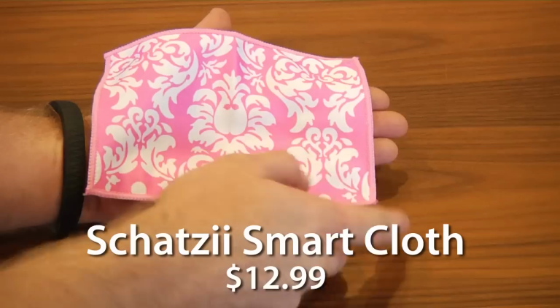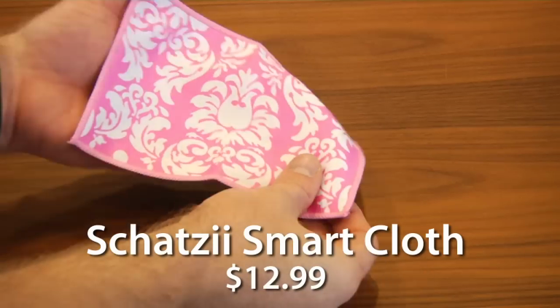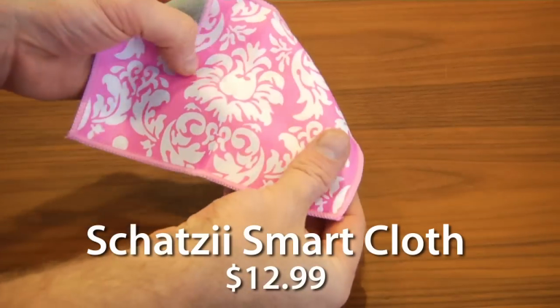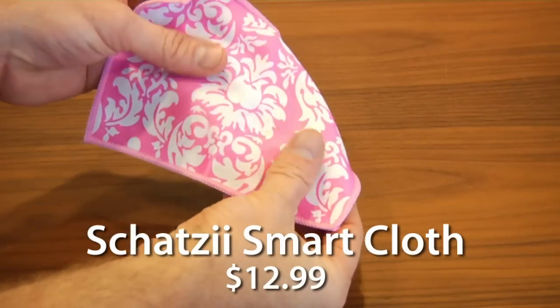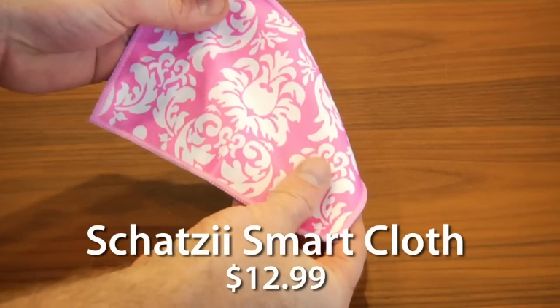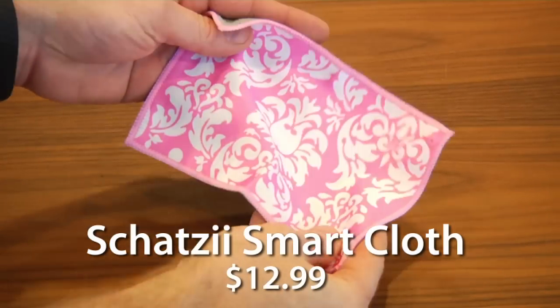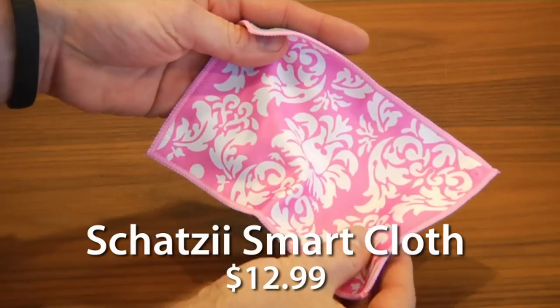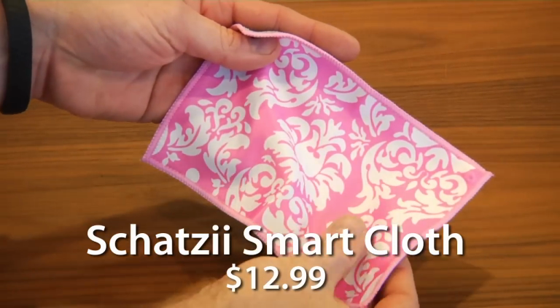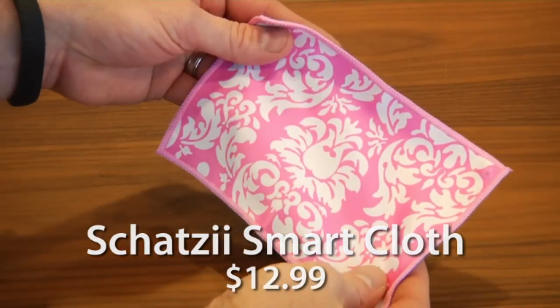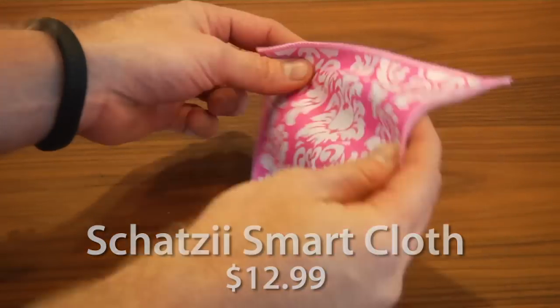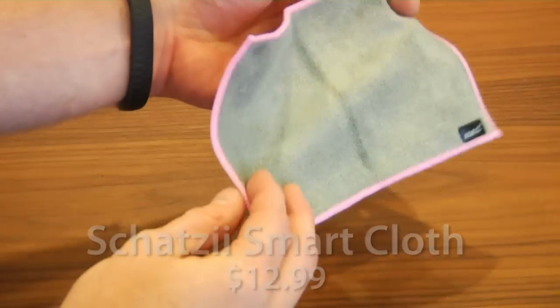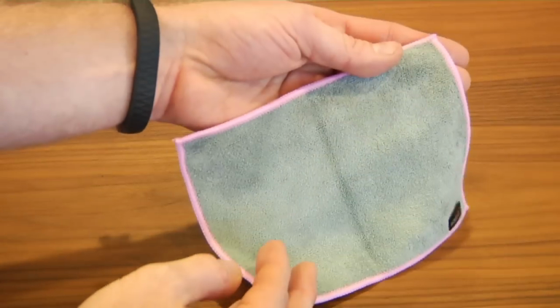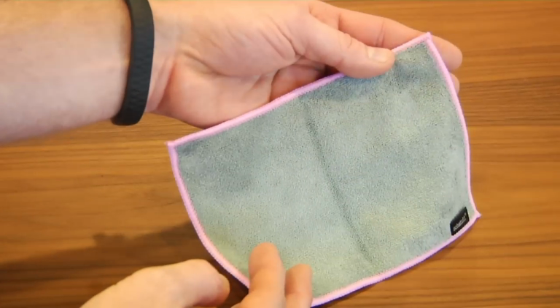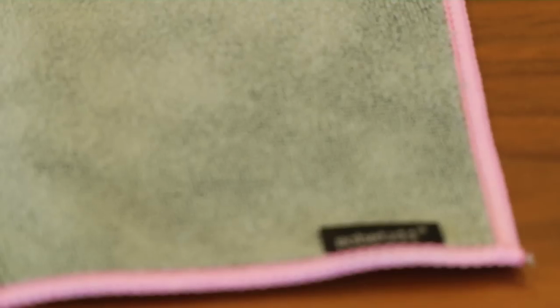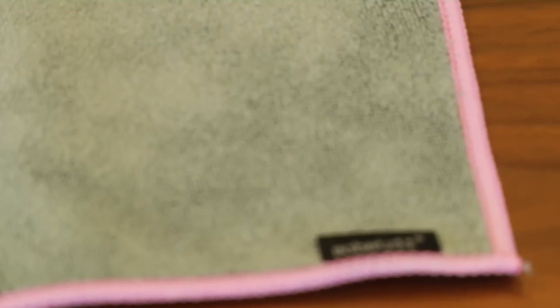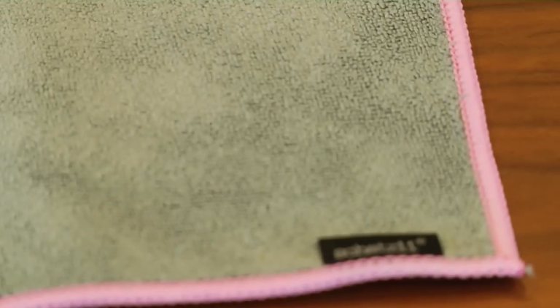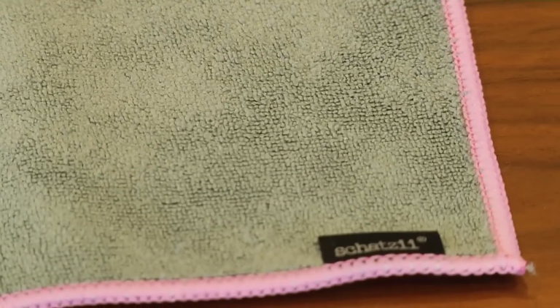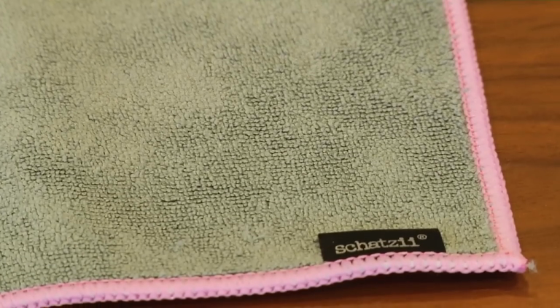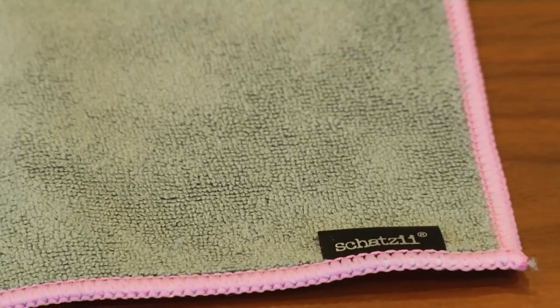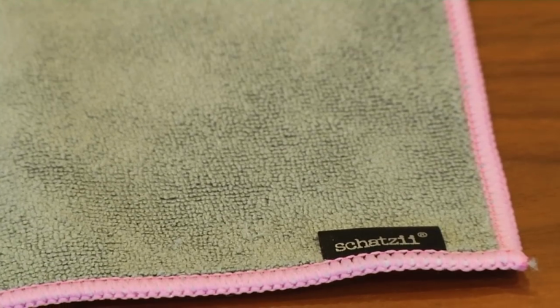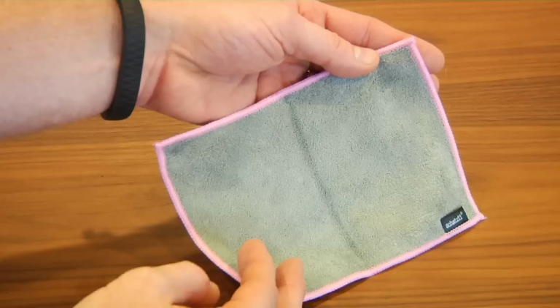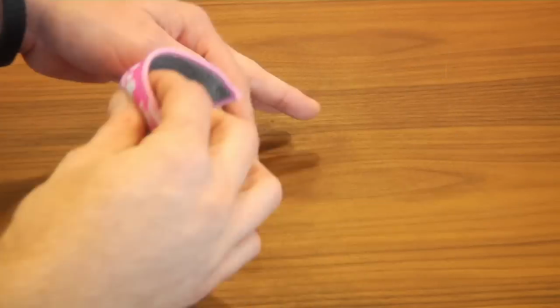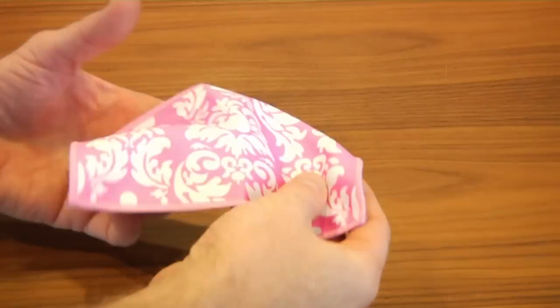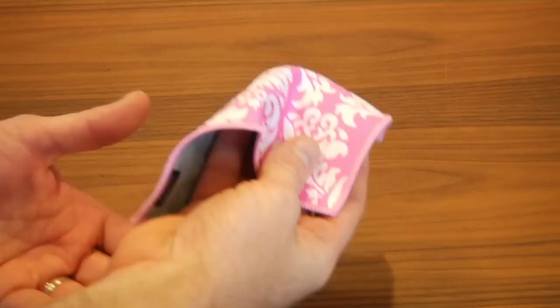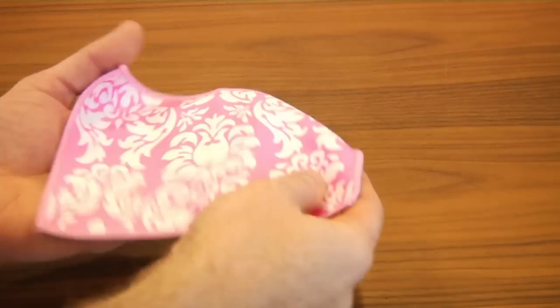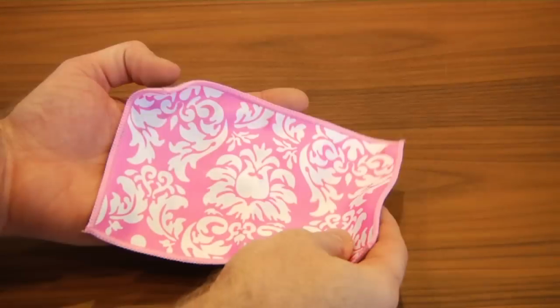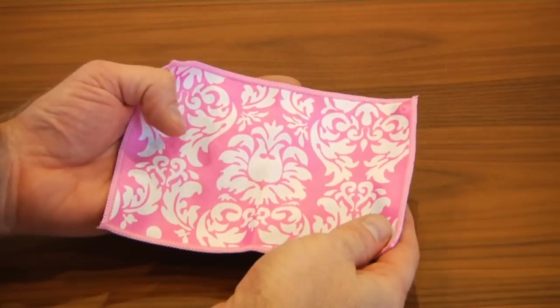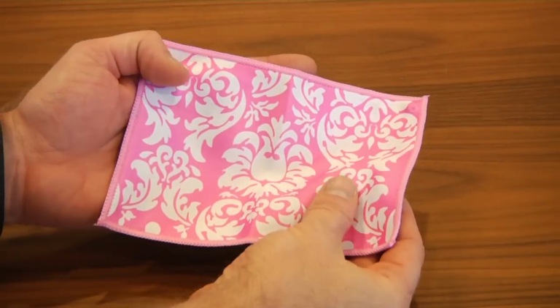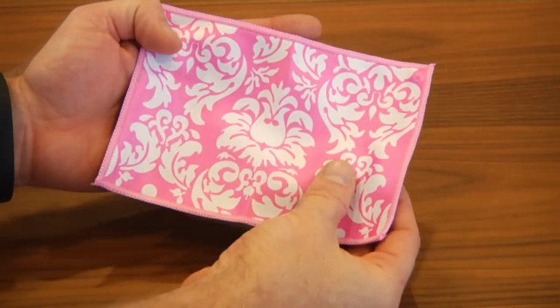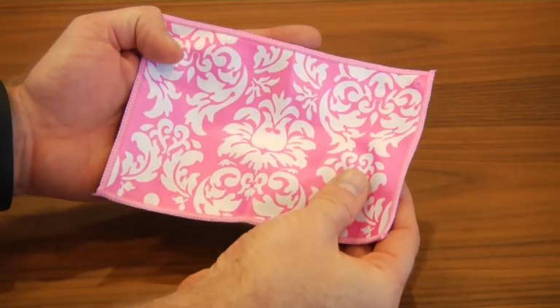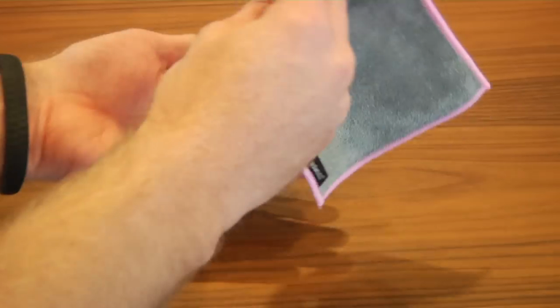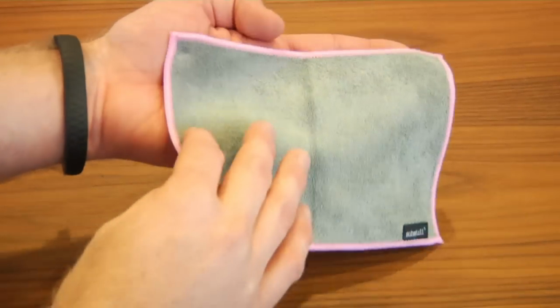These ultra durable cloths from Cleargear provide a super effective scratch-free spotless screen for your devices. They have a lush microfiber cloth on one side for cleaning the screen and a uniquely patterned silk microfiber on the other for polishing.